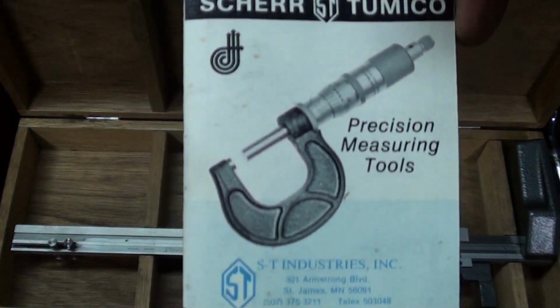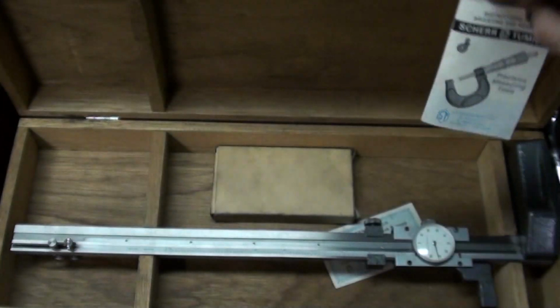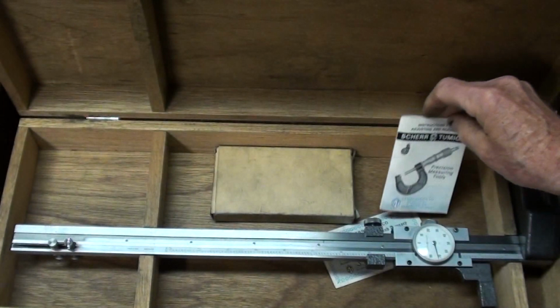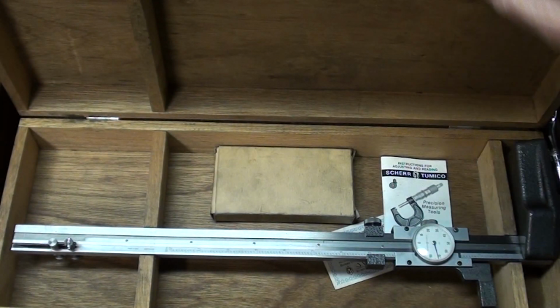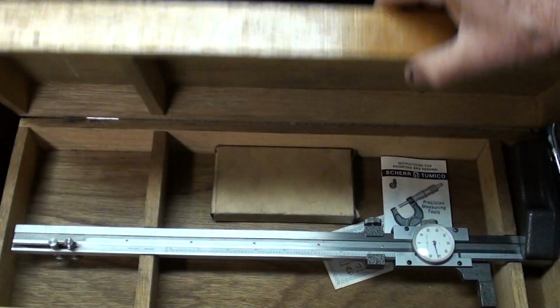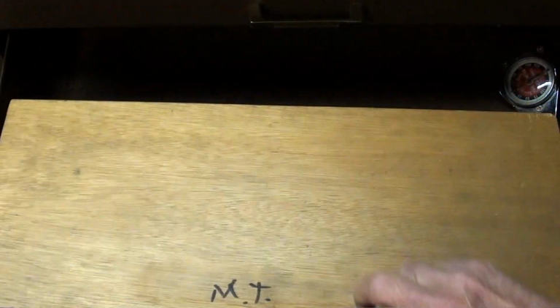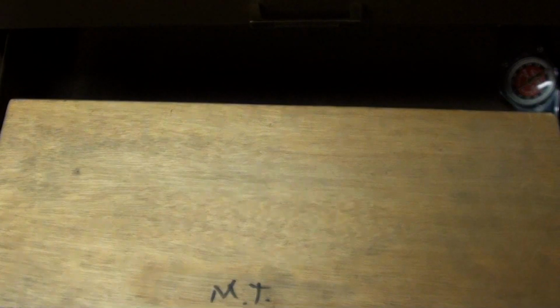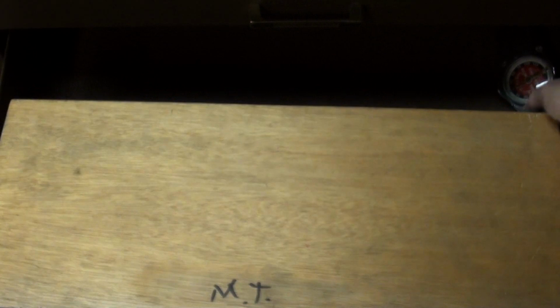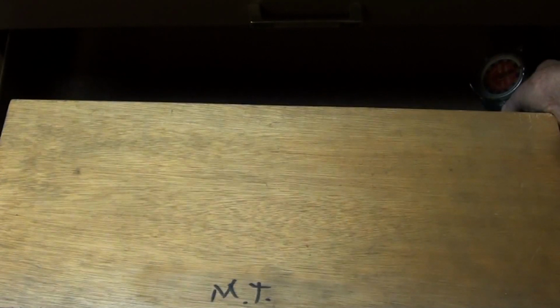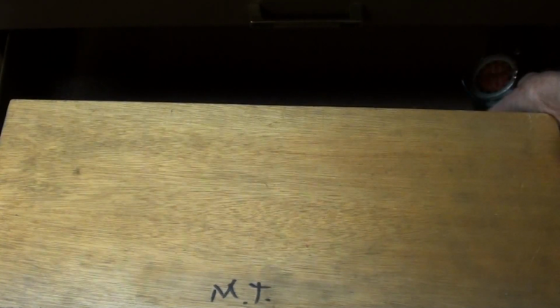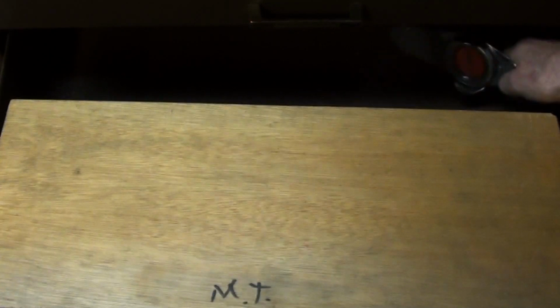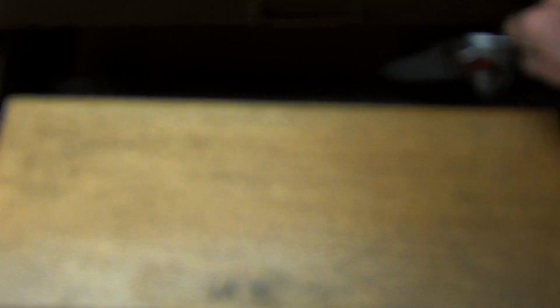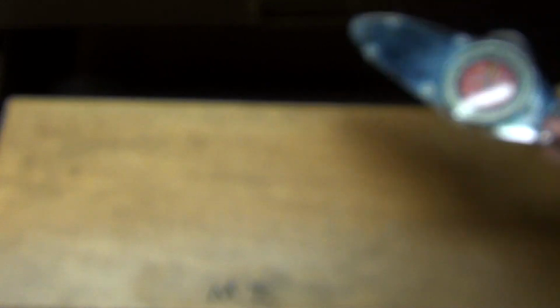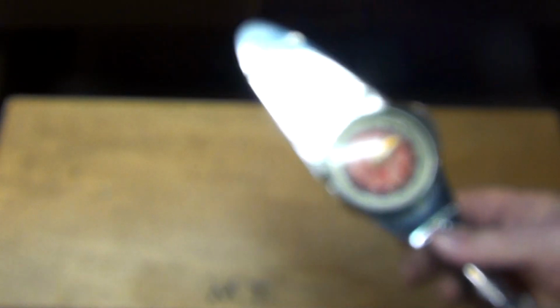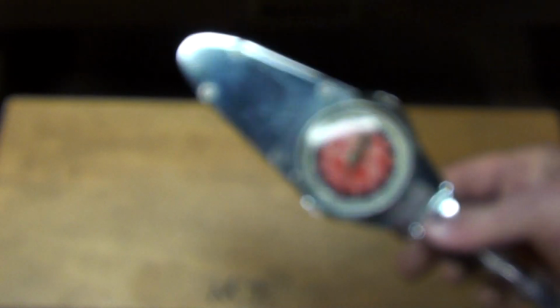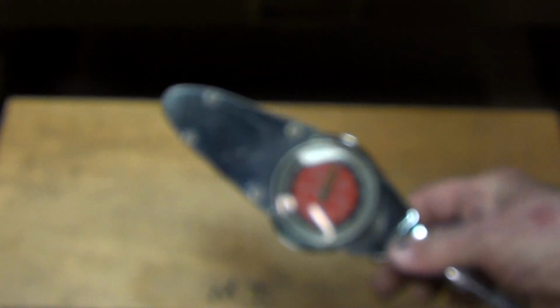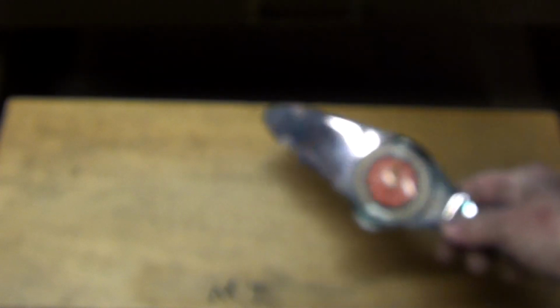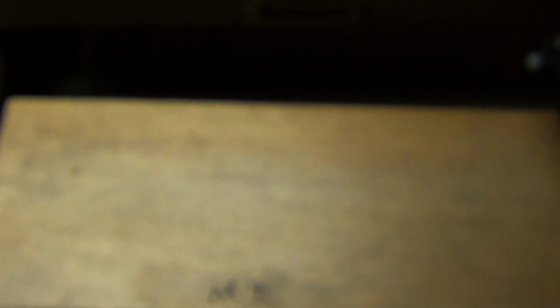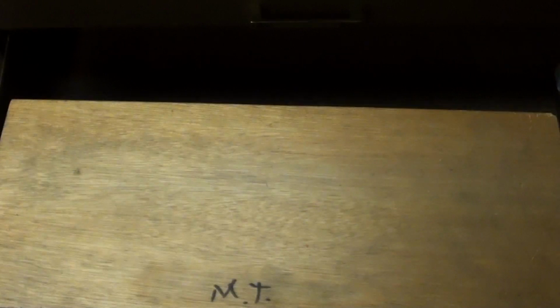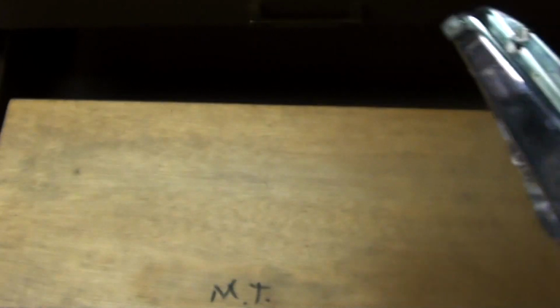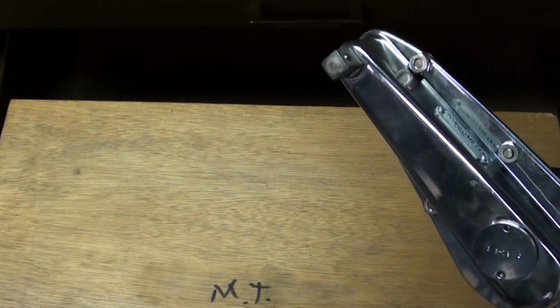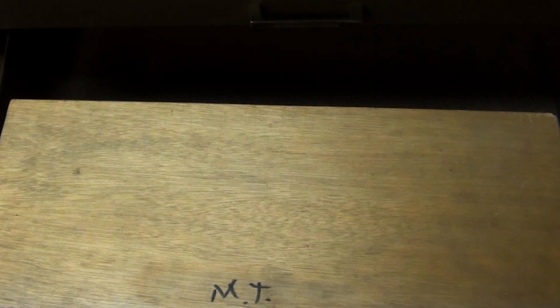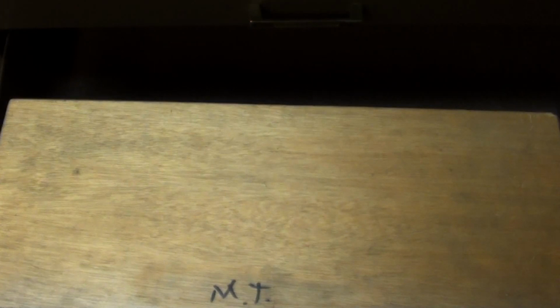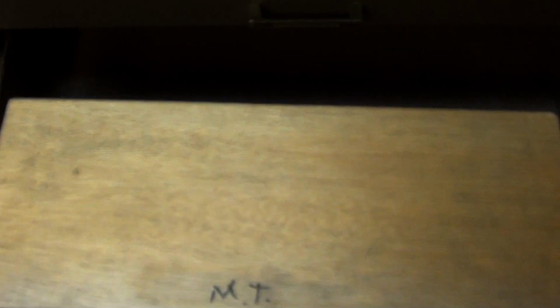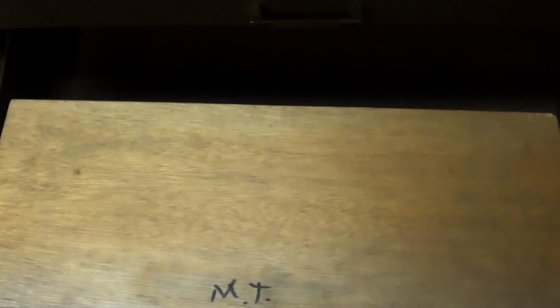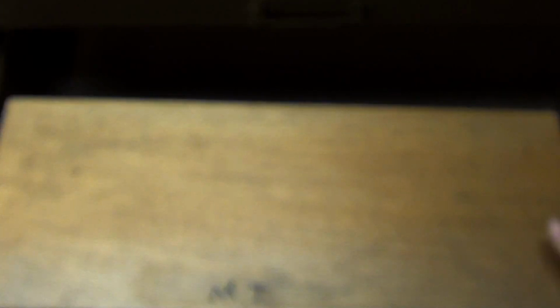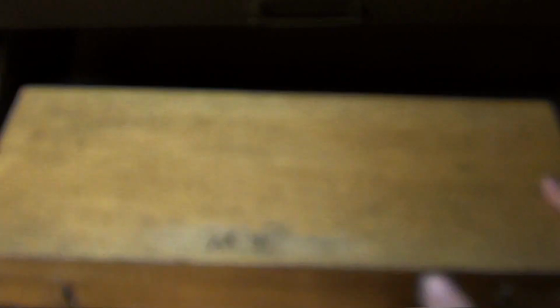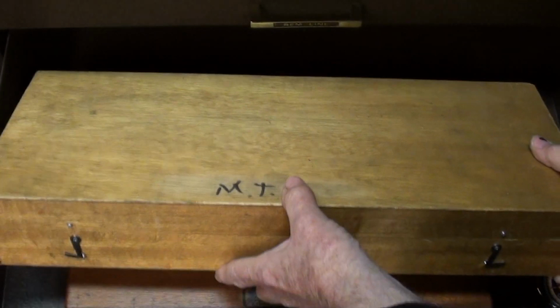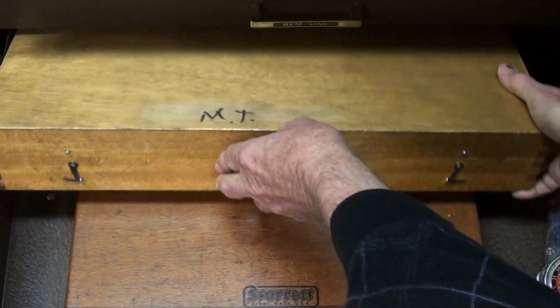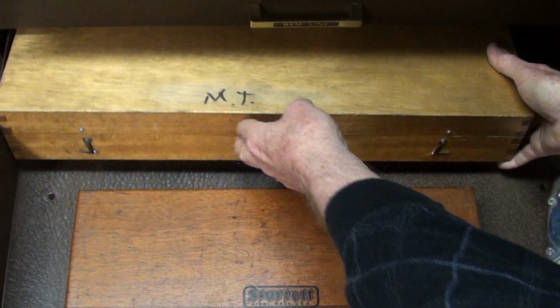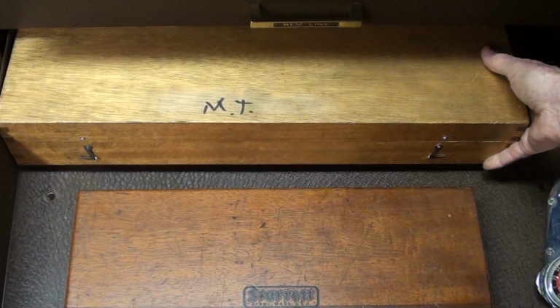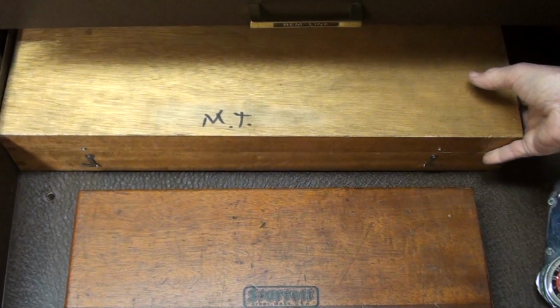Here we have a nice height gauge — that's a Mitutoyo. Haven't used it once since I bought it at a tool show. And an overpriced Snap-on 3/8-drive fork wrench that I use every now and then, but not so much anymore.